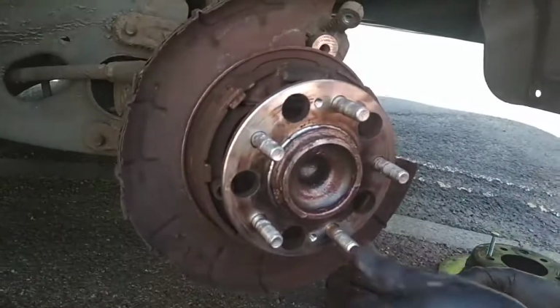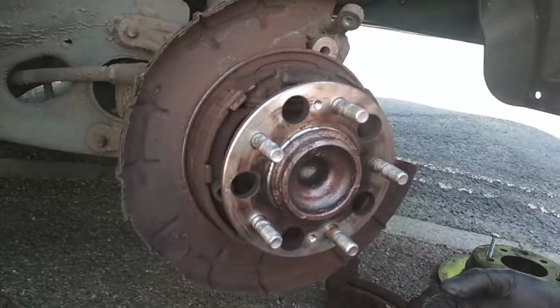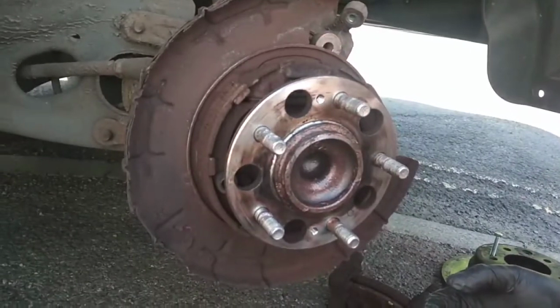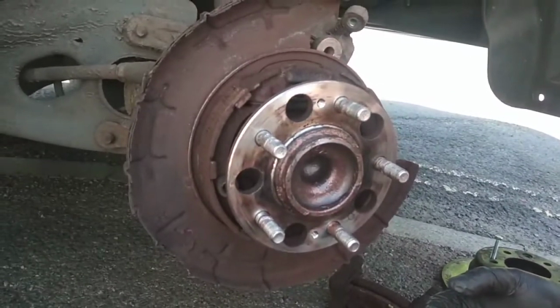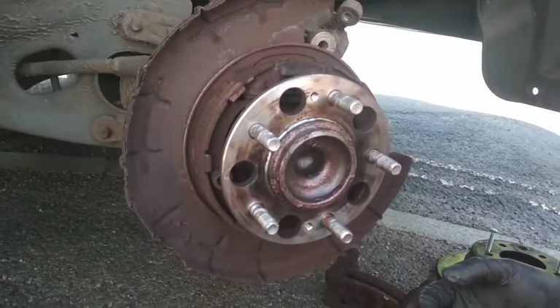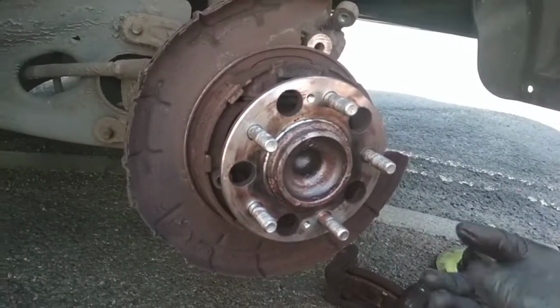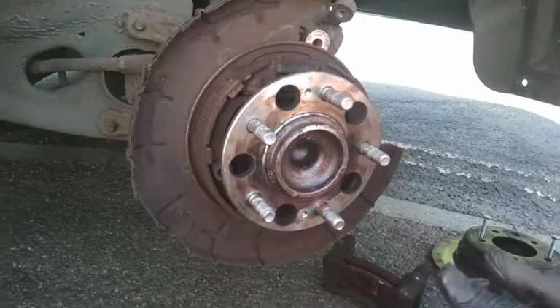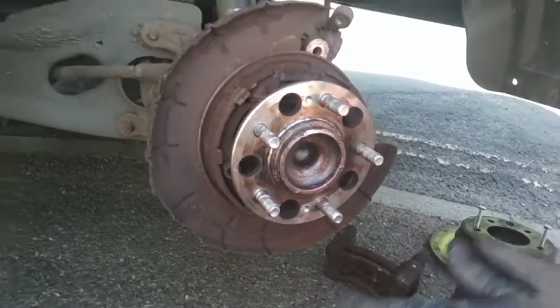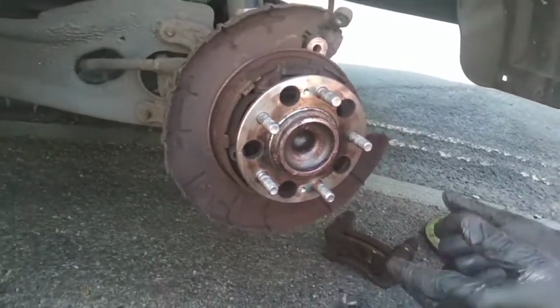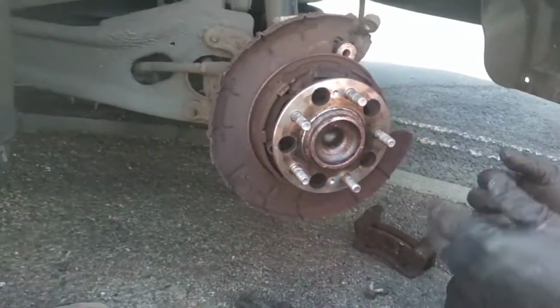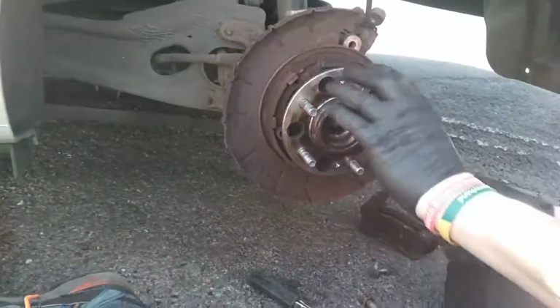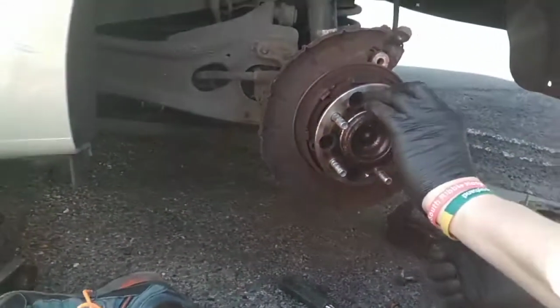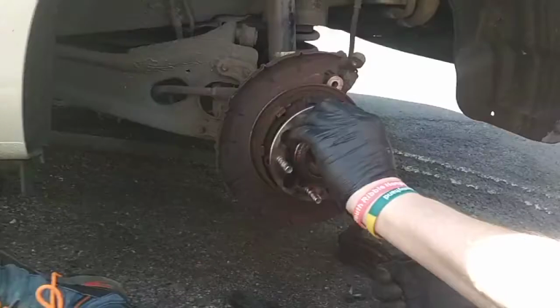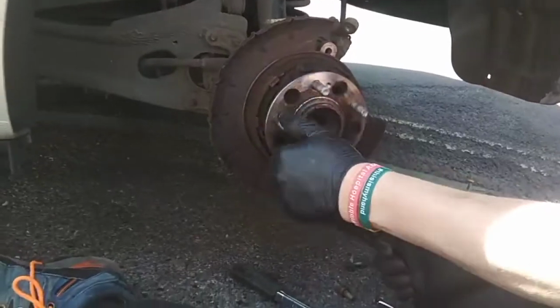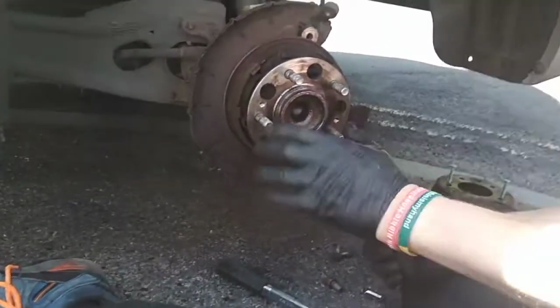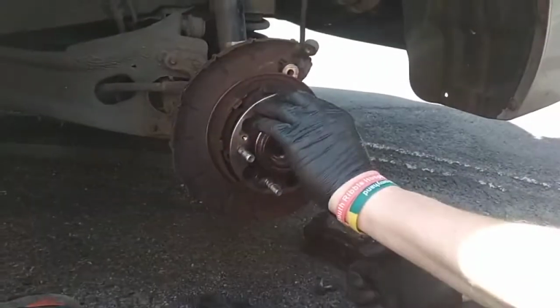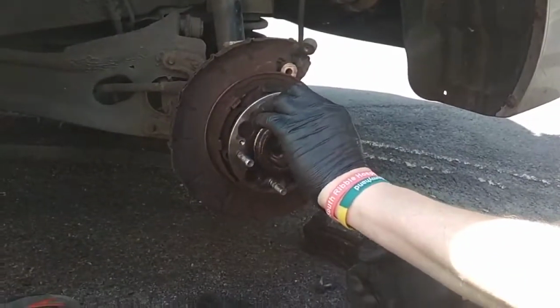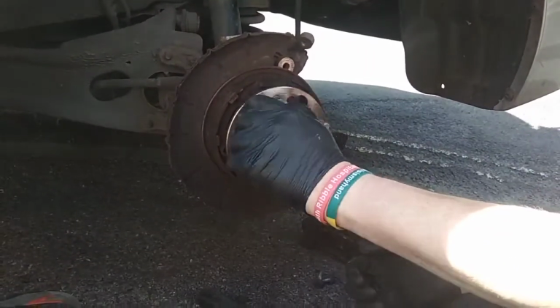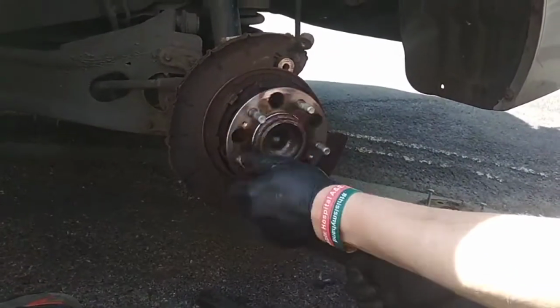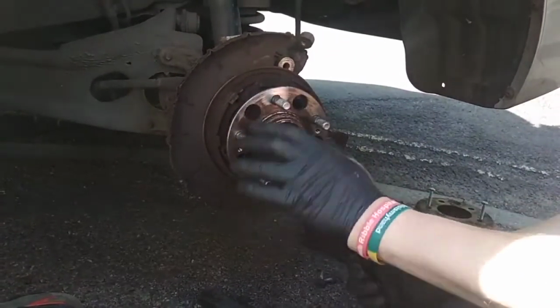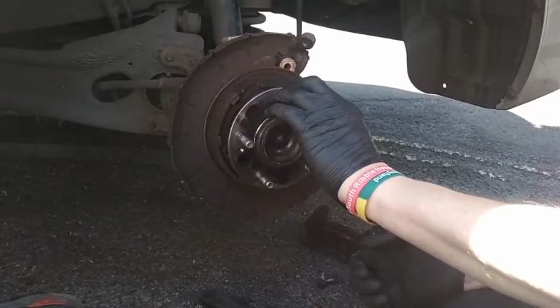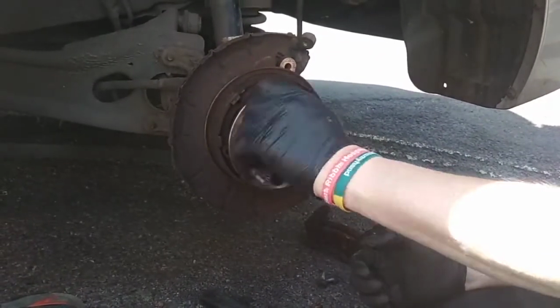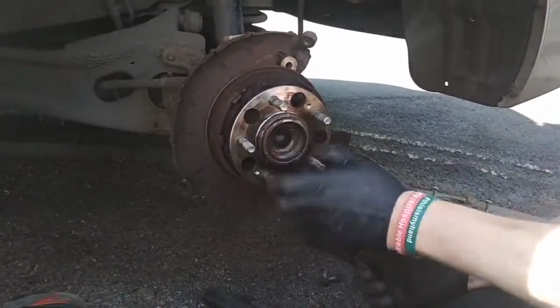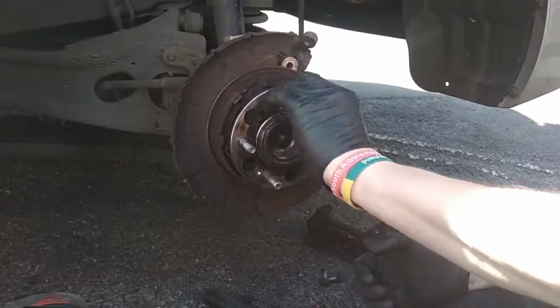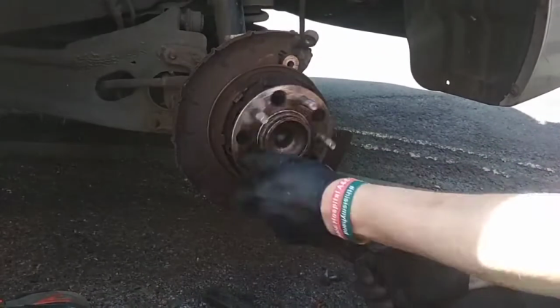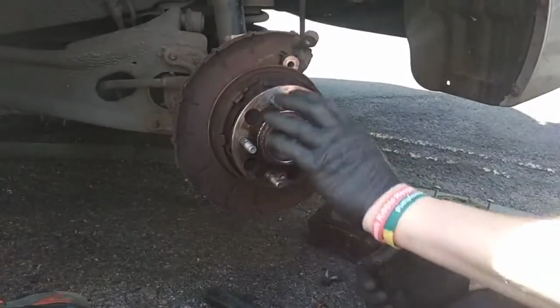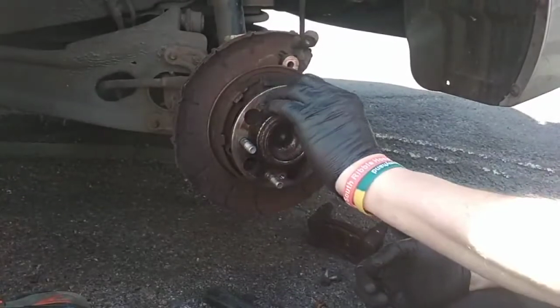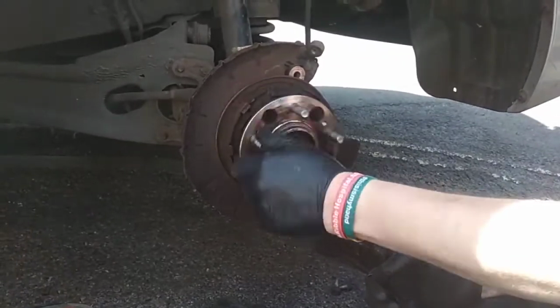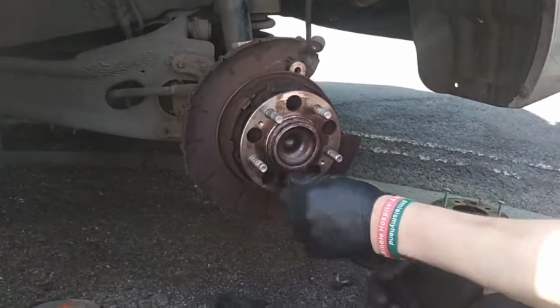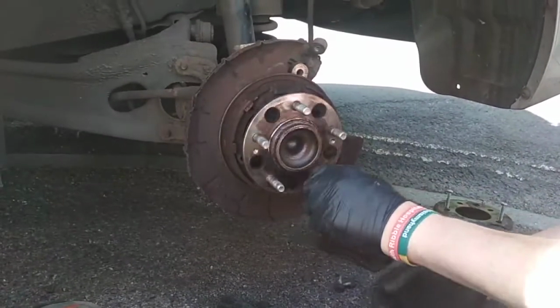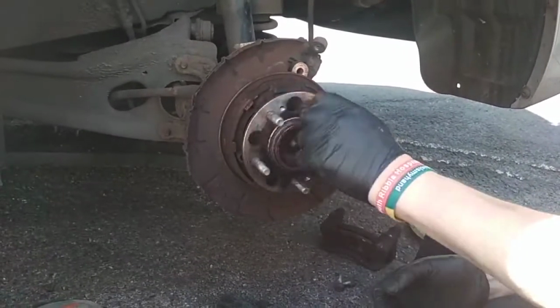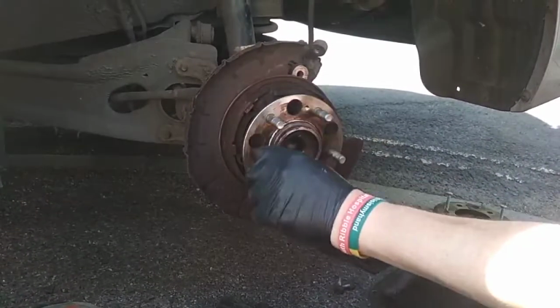As they say in the Haynes manual — which you can't get for this vehicle — reassembly is a reverse of disassembly. We've got discs and pads to do on both sides, but now we actually know what we're doing it's considerably easier than before.